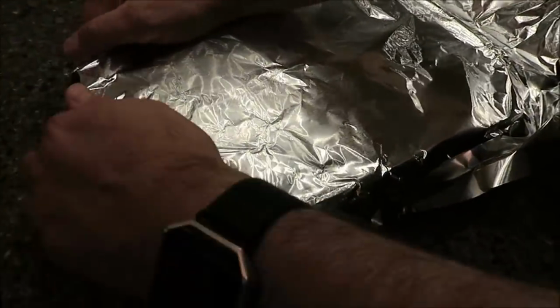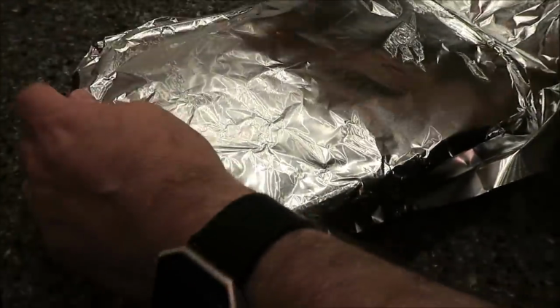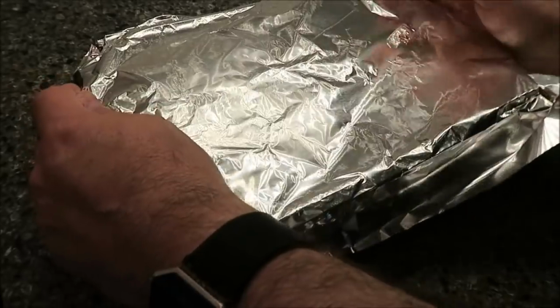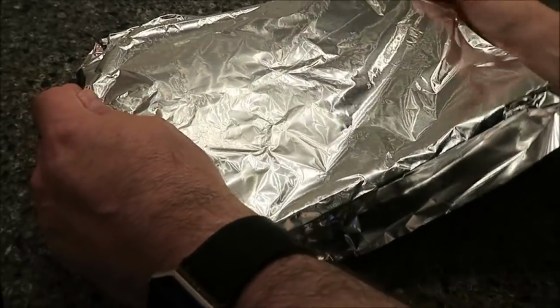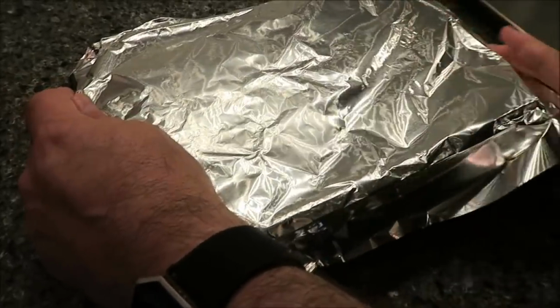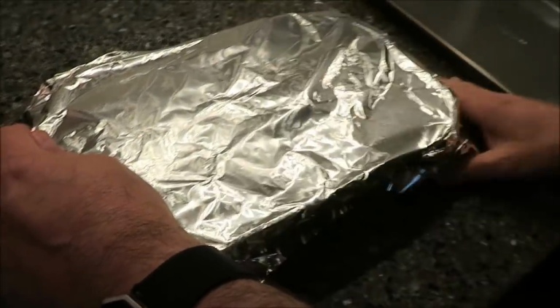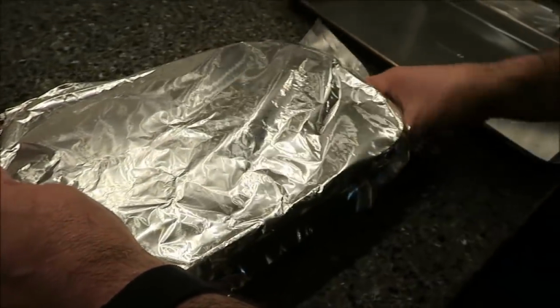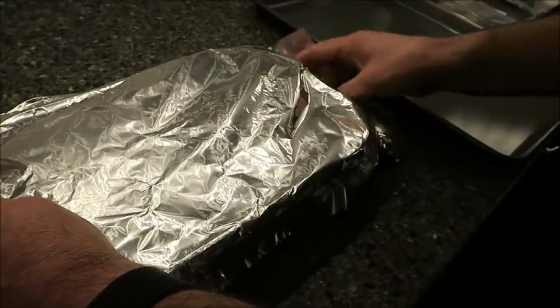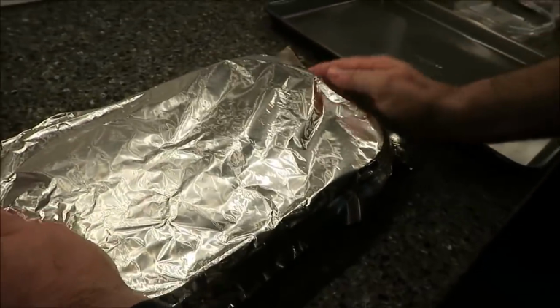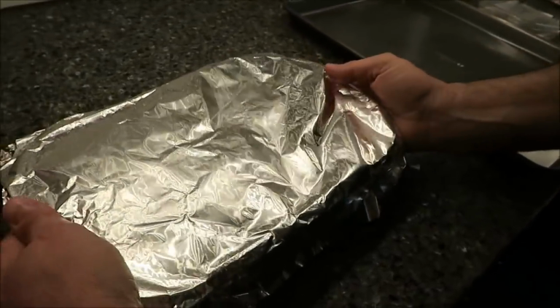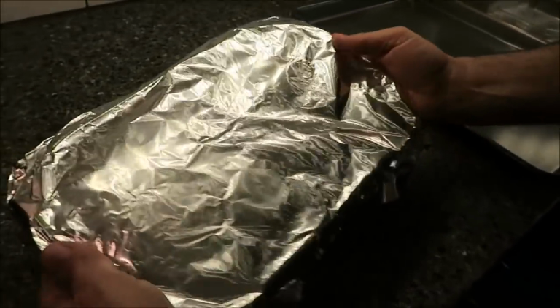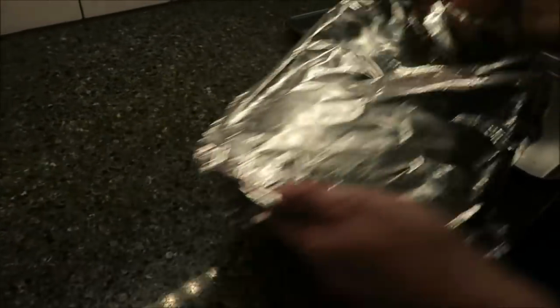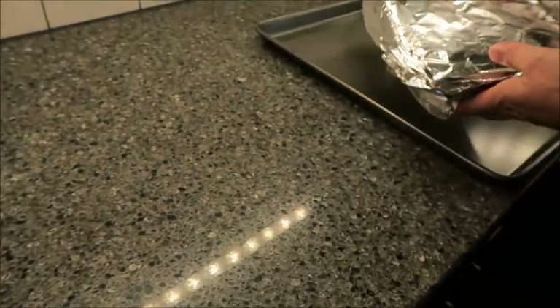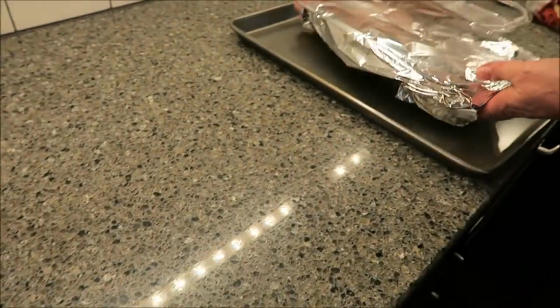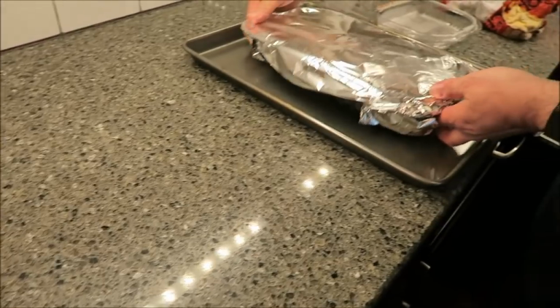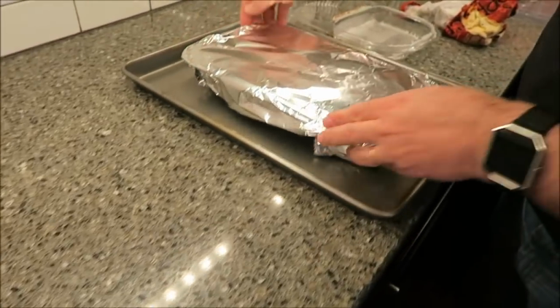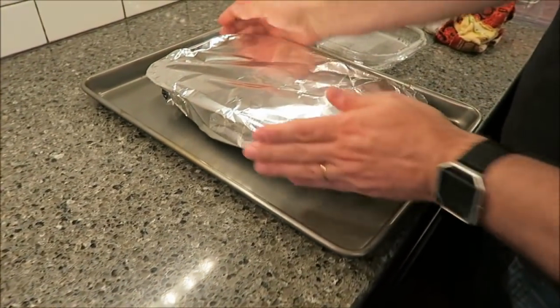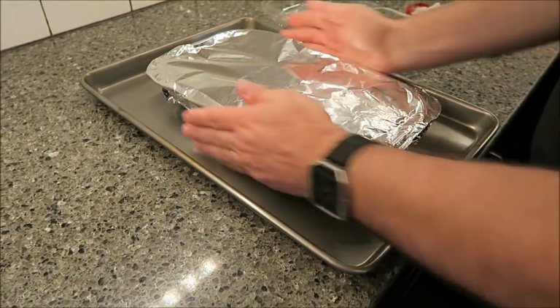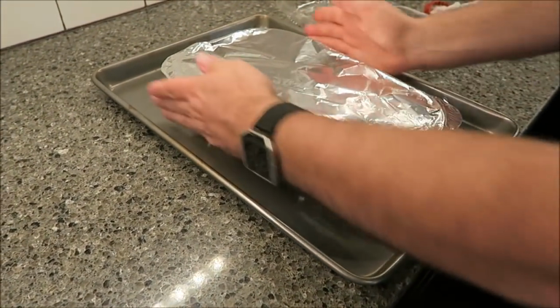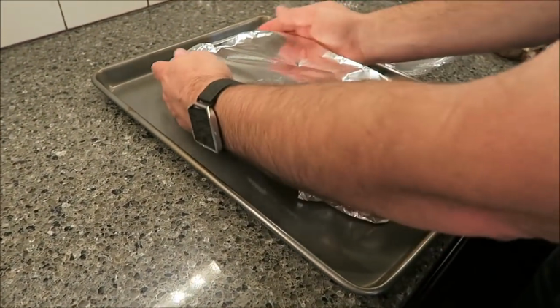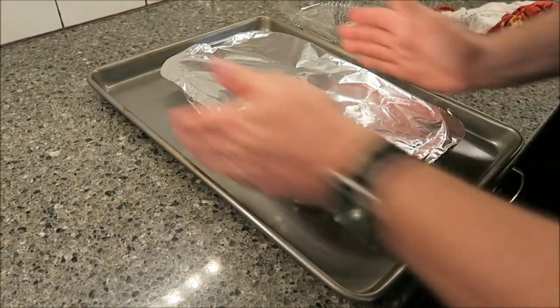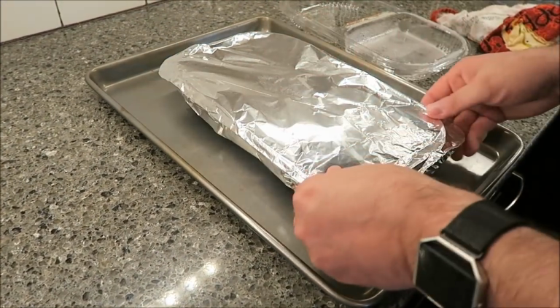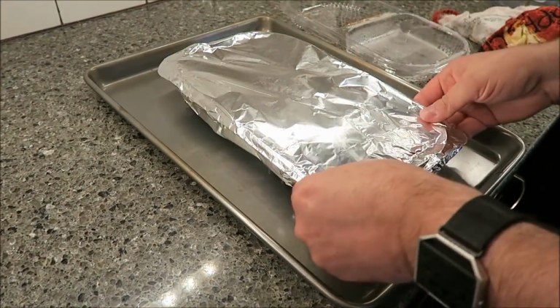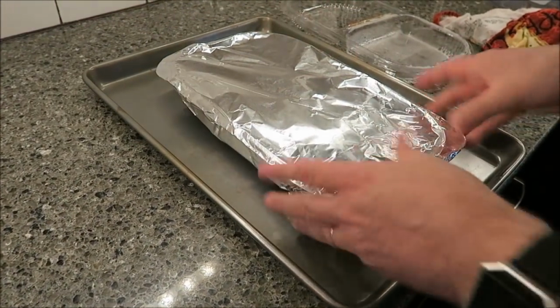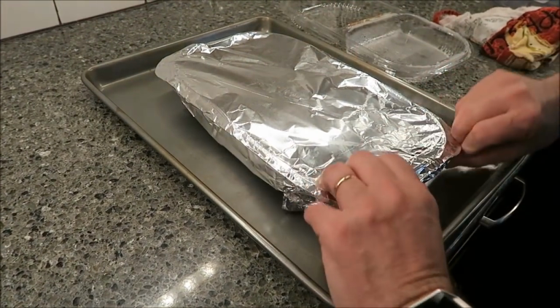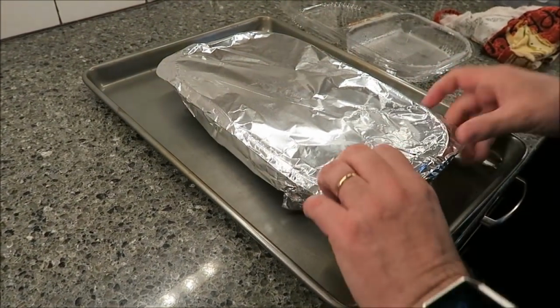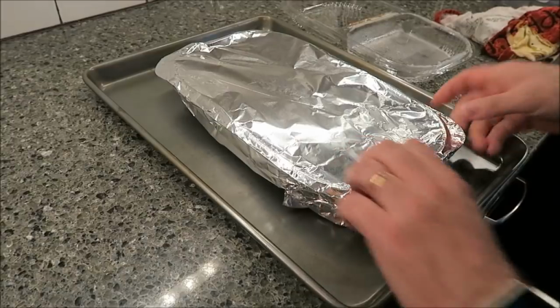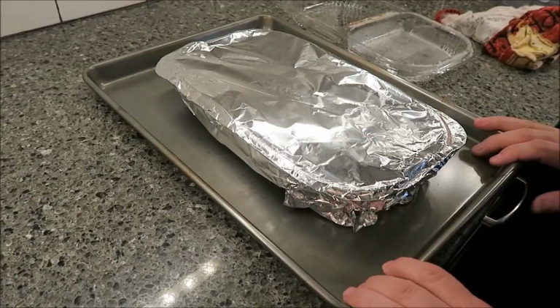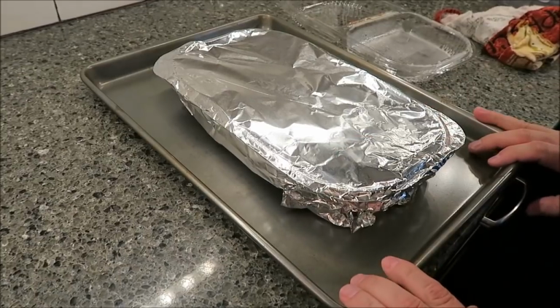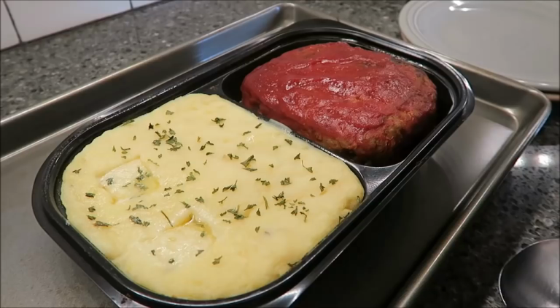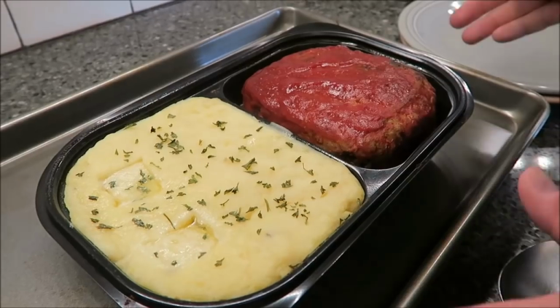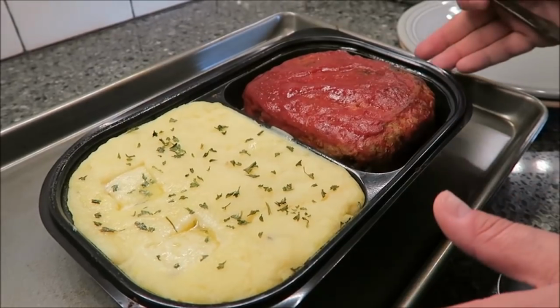Cover it up with aluminum and bake it for 60 to 70 minutes at 375. Me and Ashley are probably going to be eating it, but only I'll be in the review. So it goes in the oven just like that, and I'll be back.